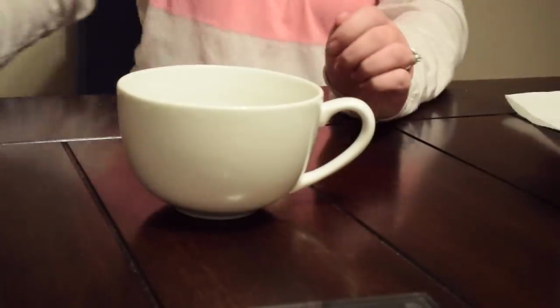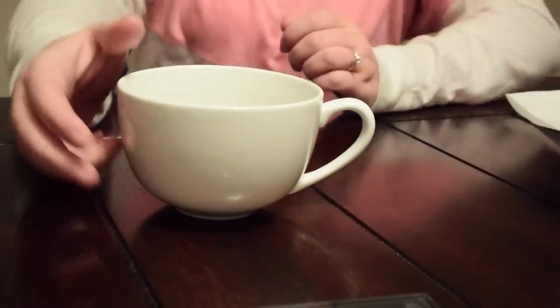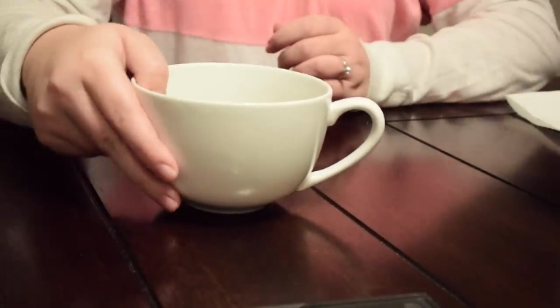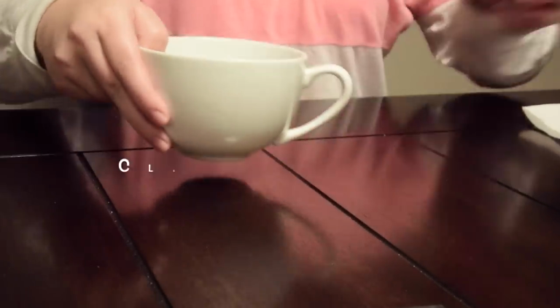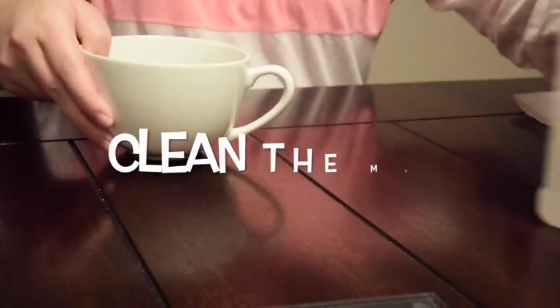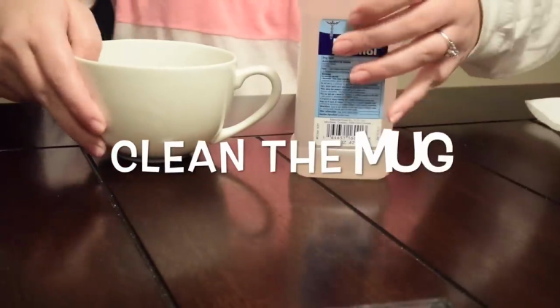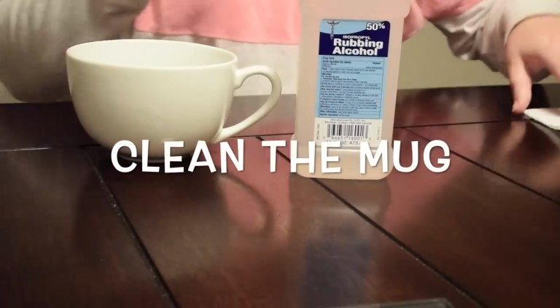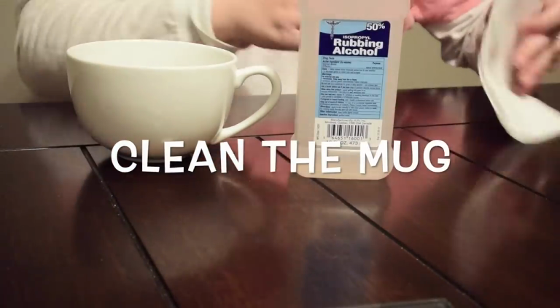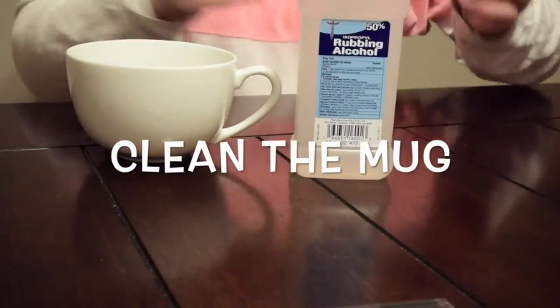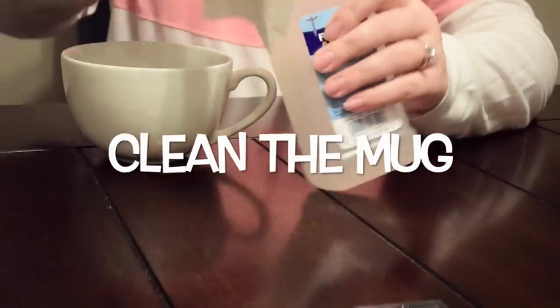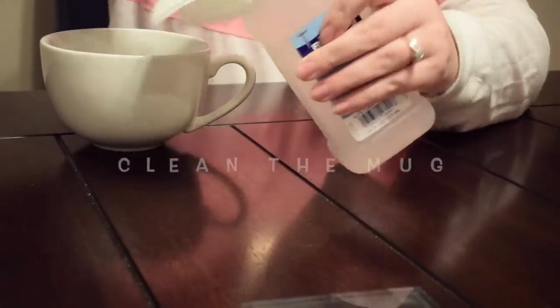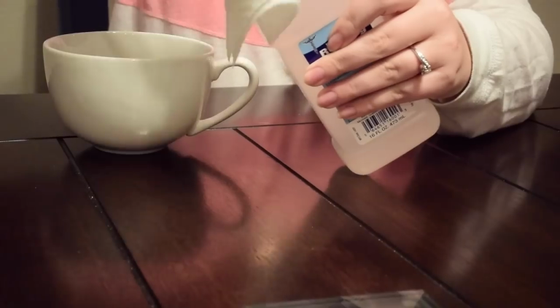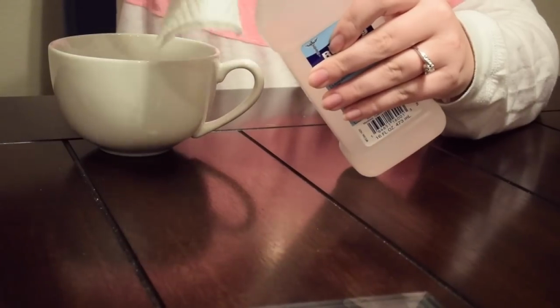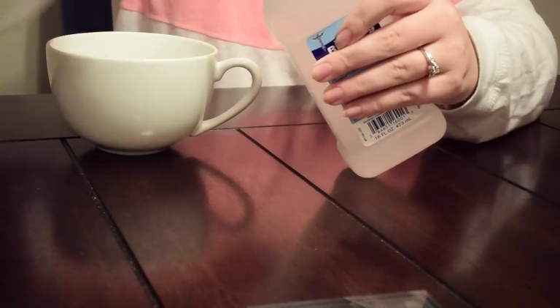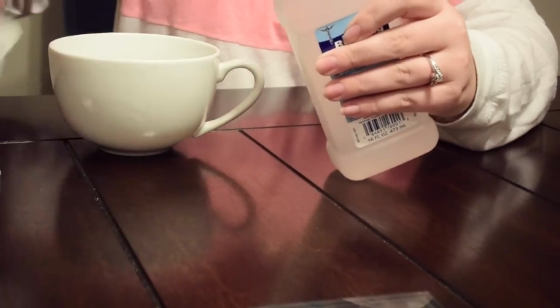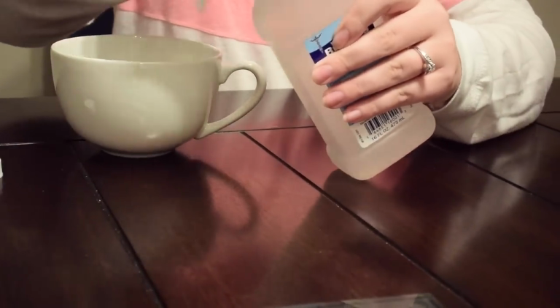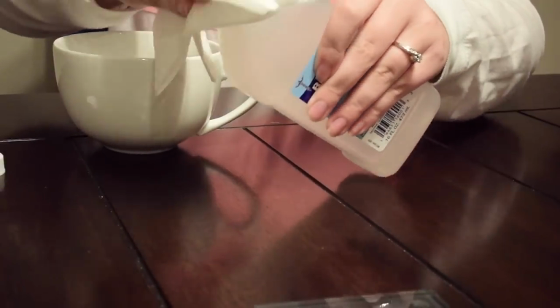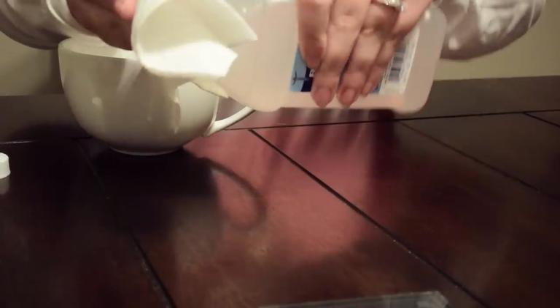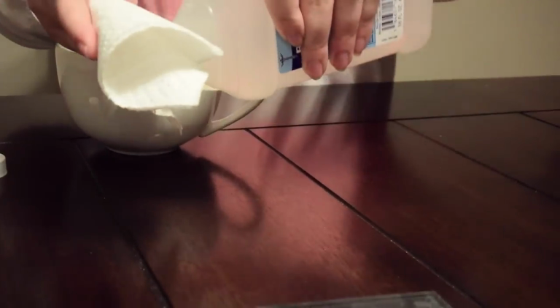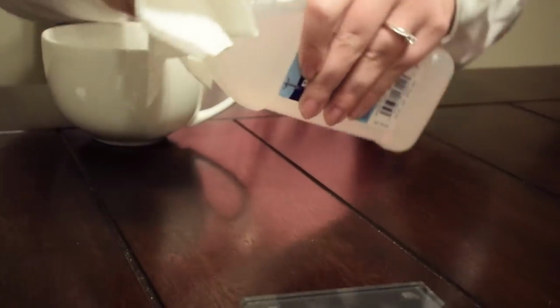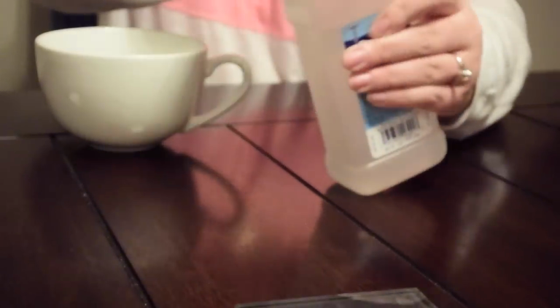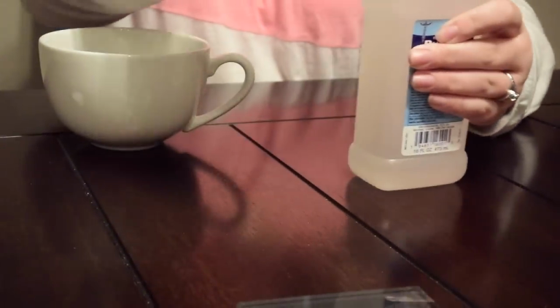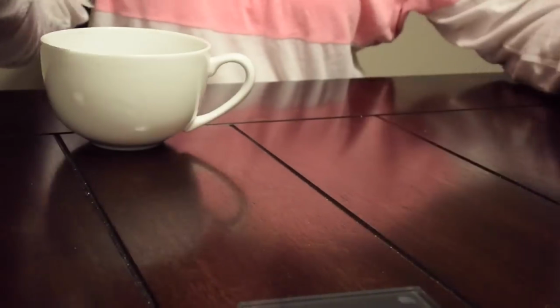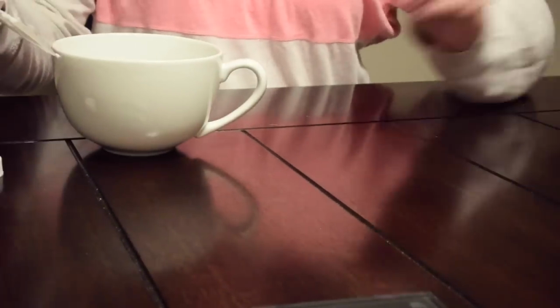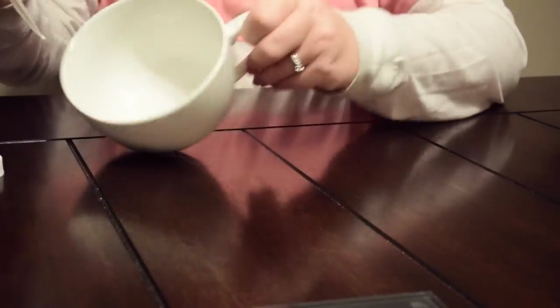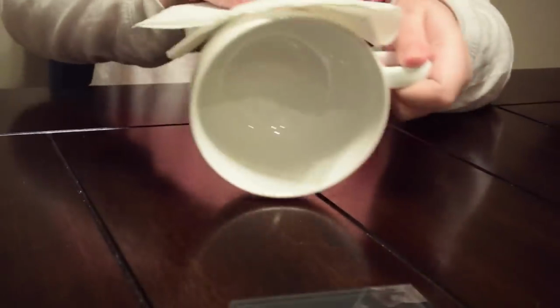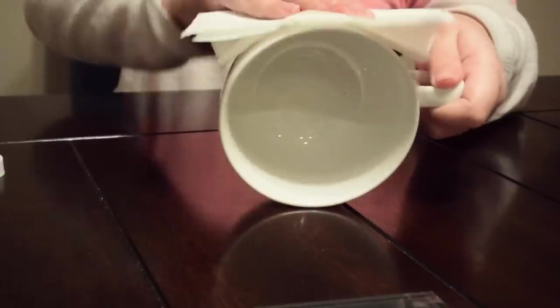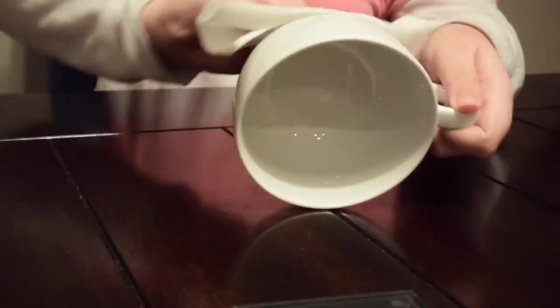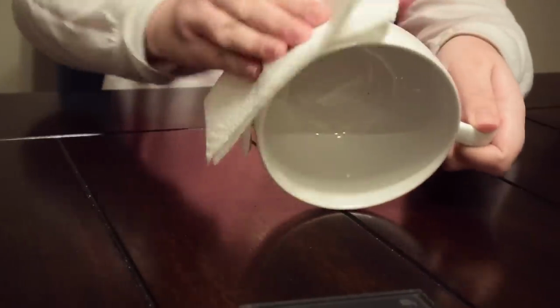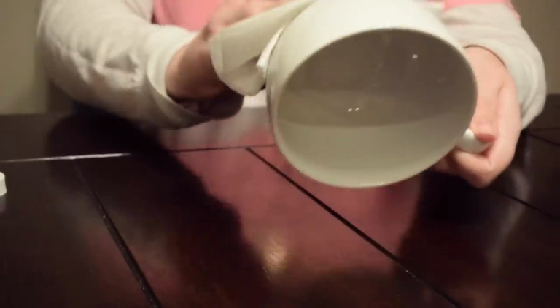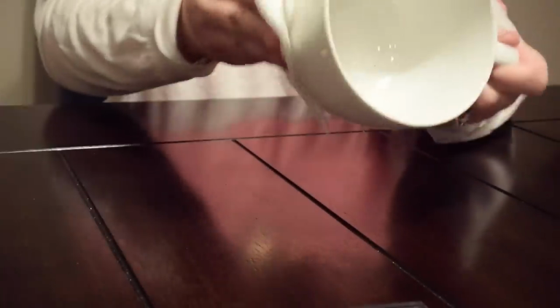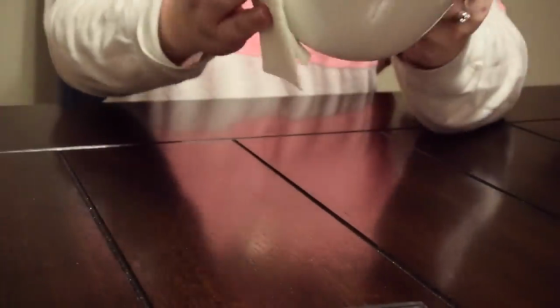First, we start by cleaning the mug. Get some rubbing alcohol onto your napkin and wipe down the entire mug where you're going to be sticking on the tissue paper.